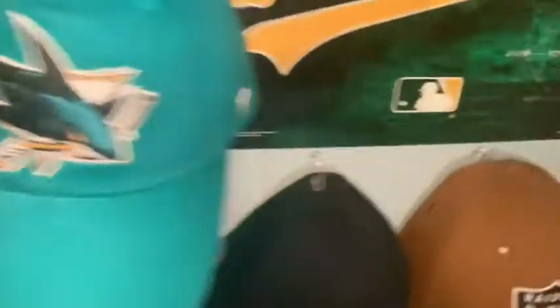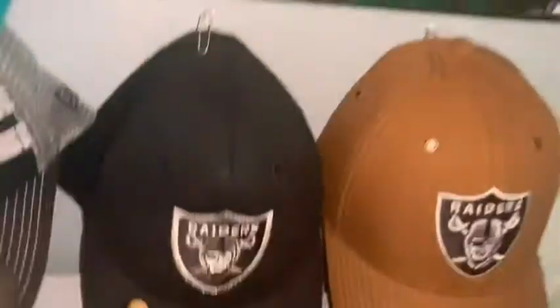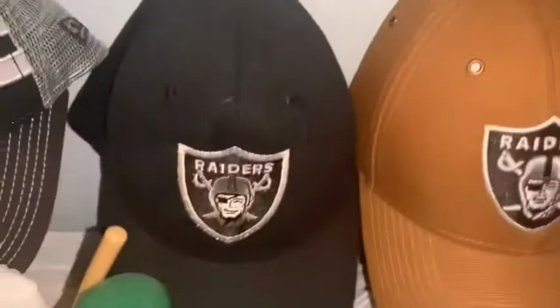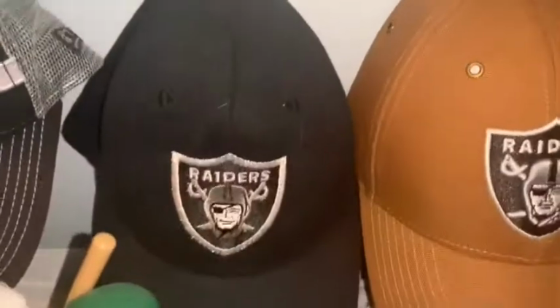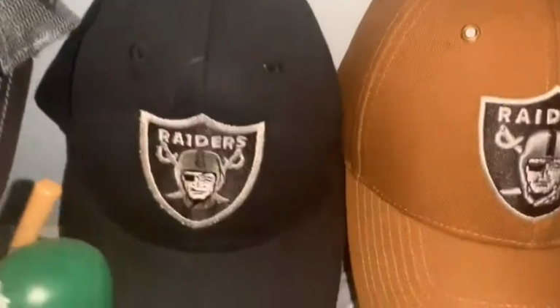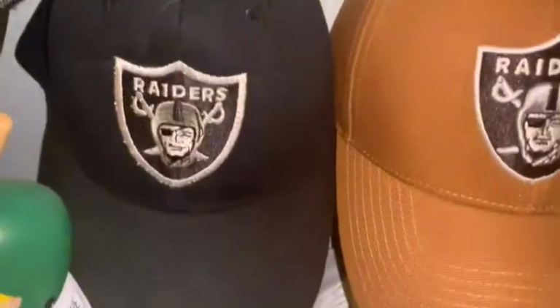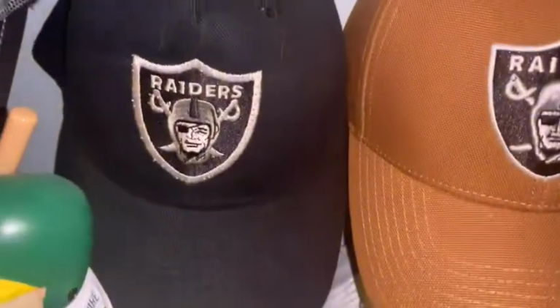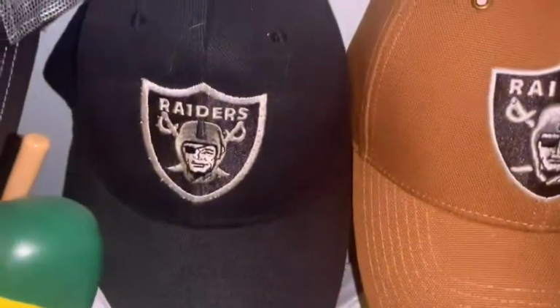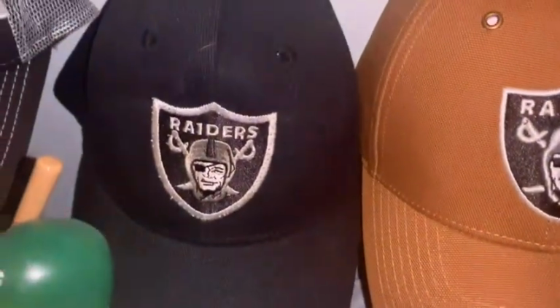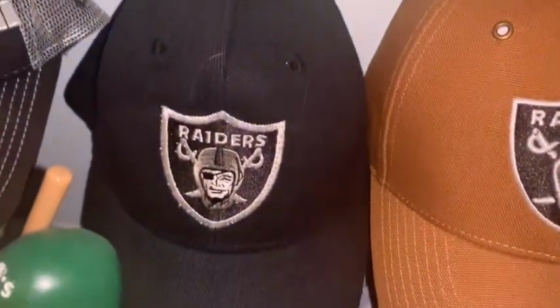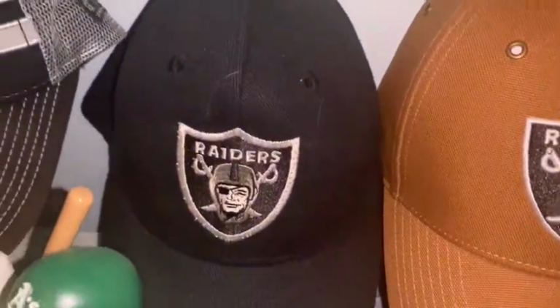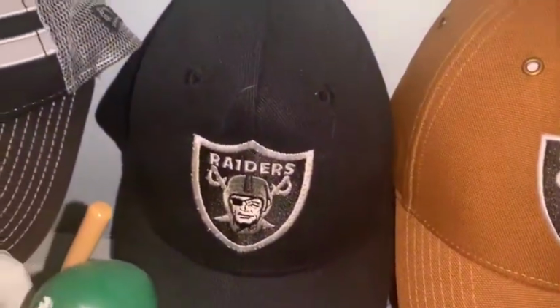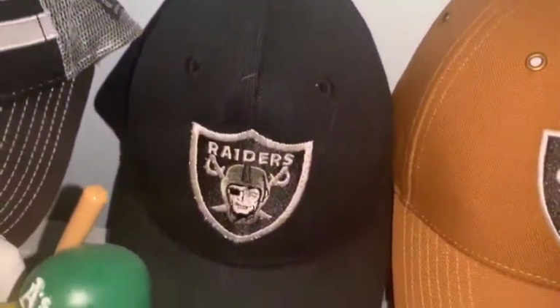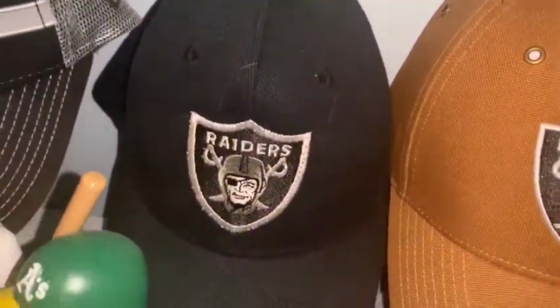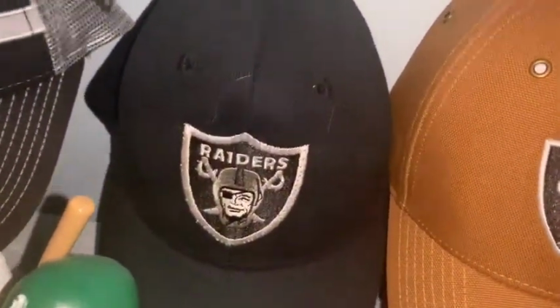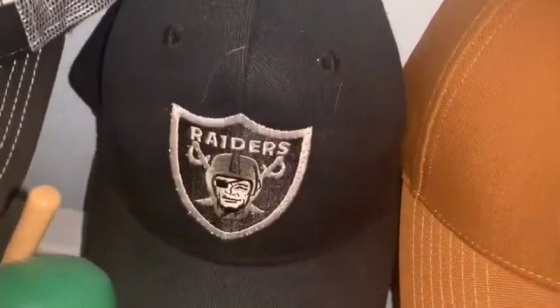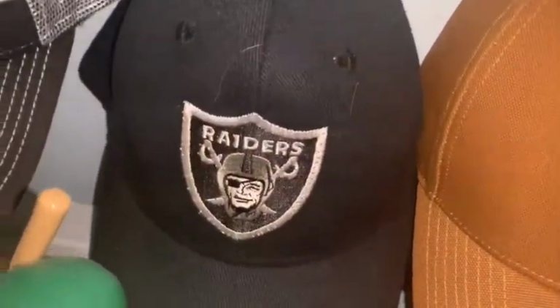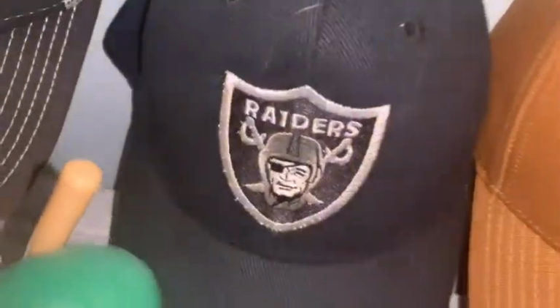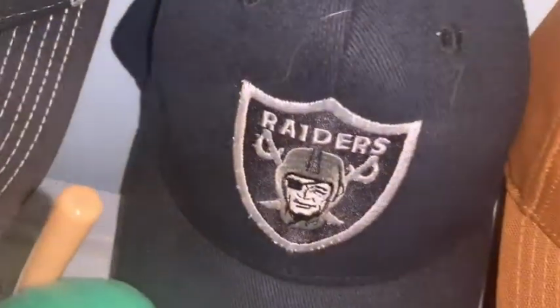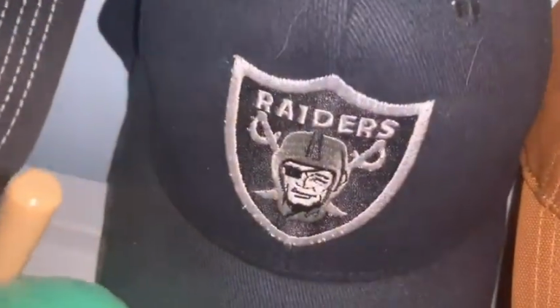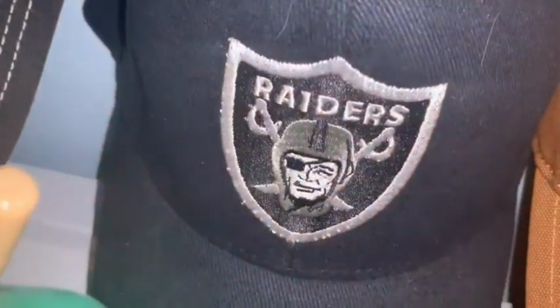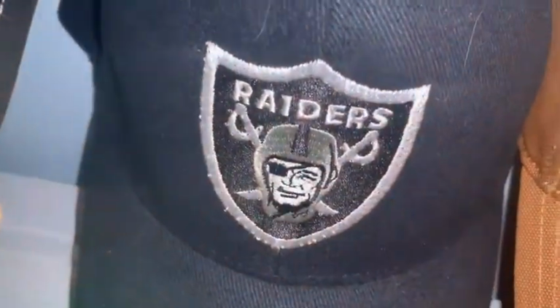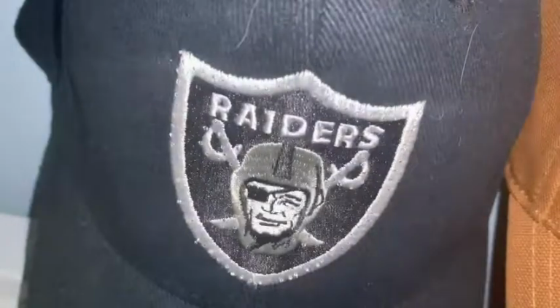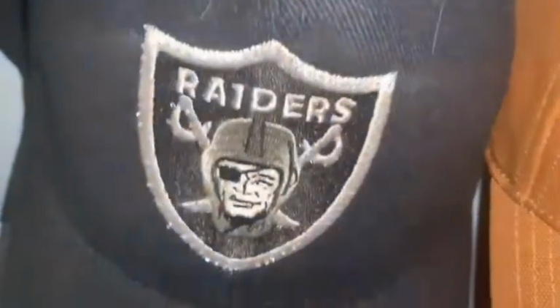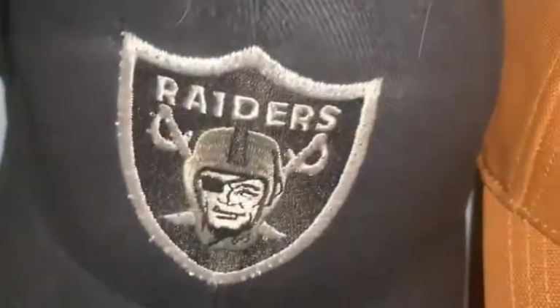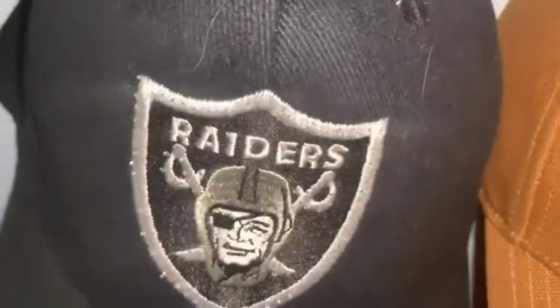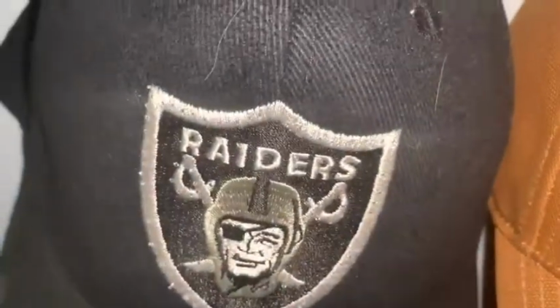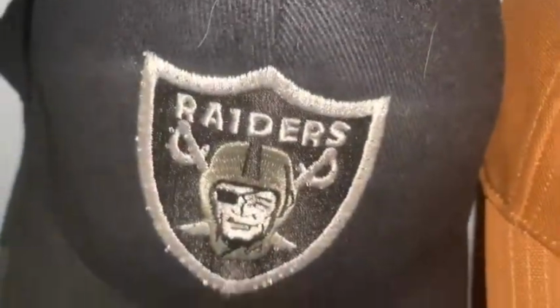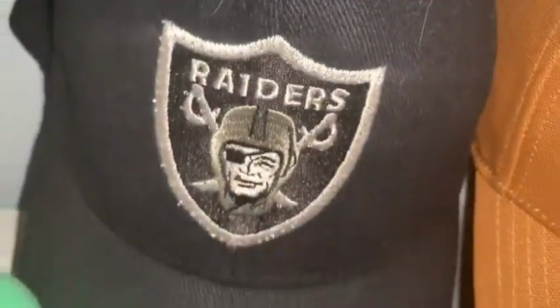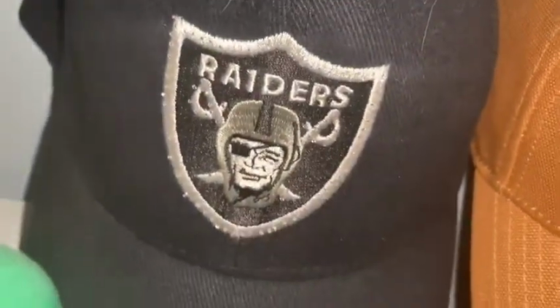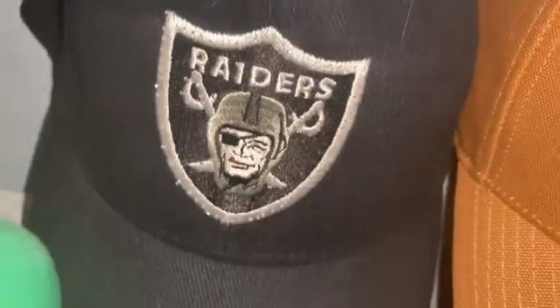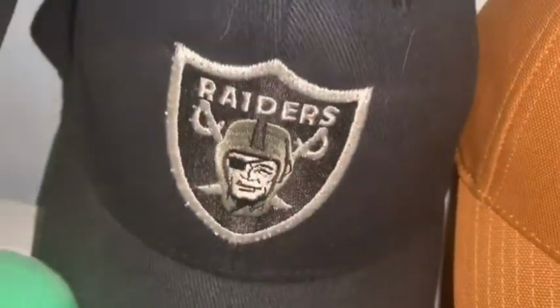Next is a Raiders hat that looks like a normal hat, but it actually glows — there are lights in the logo. You press a button and it lights up.